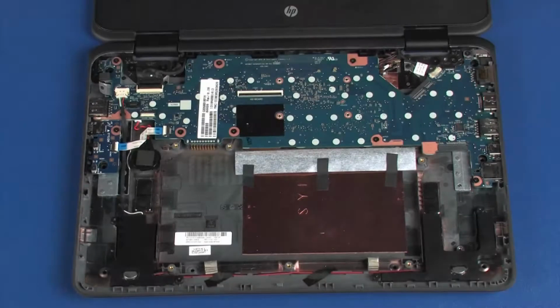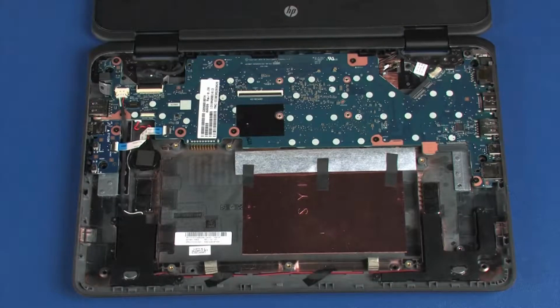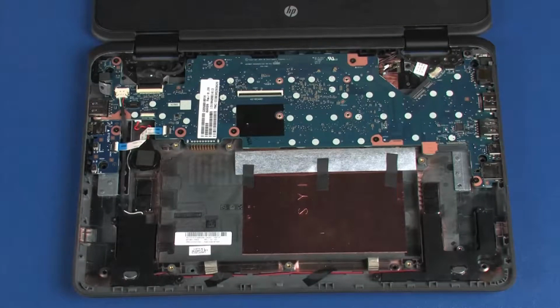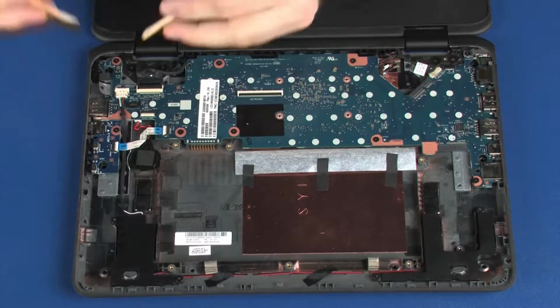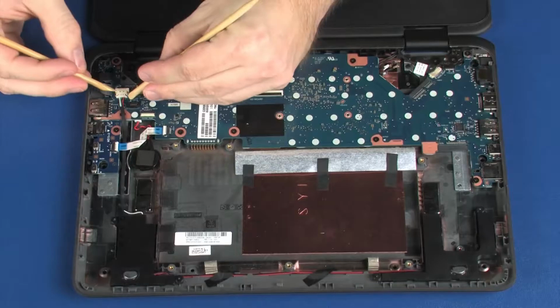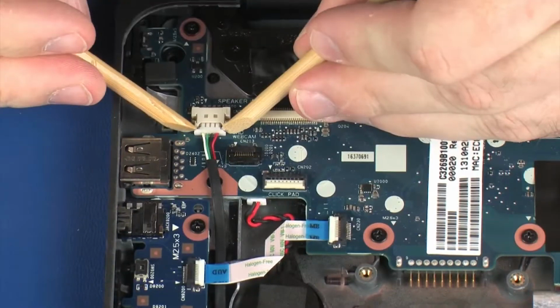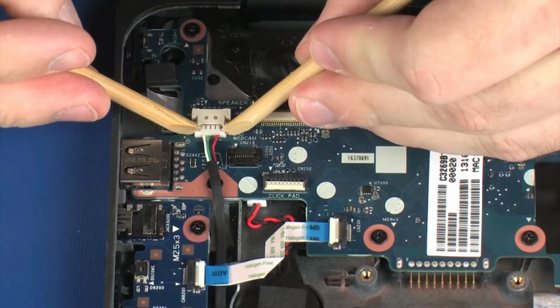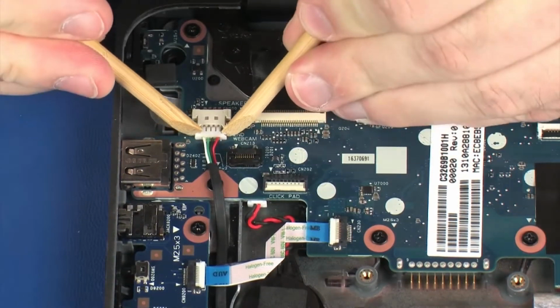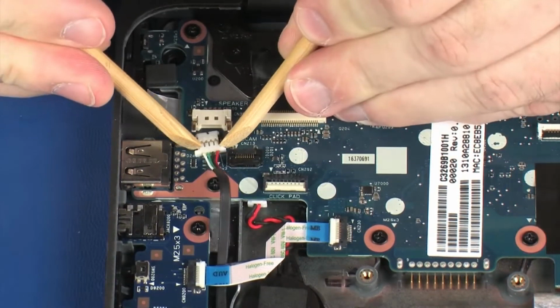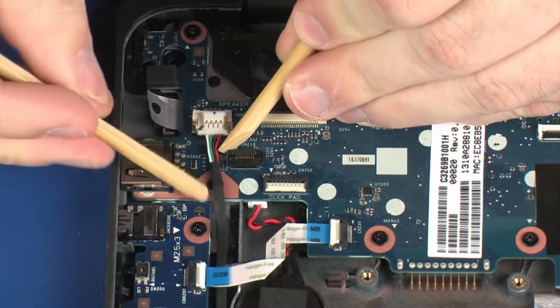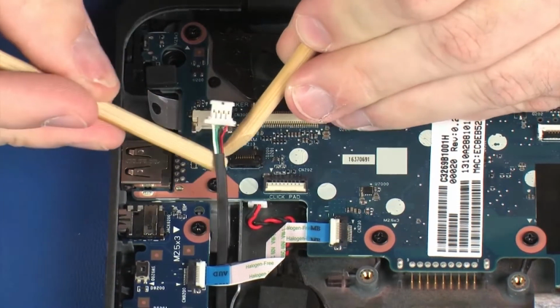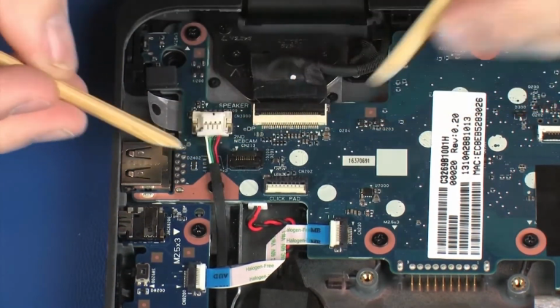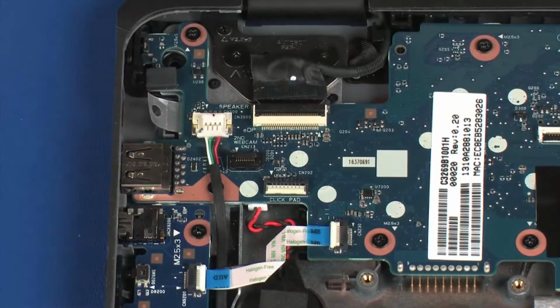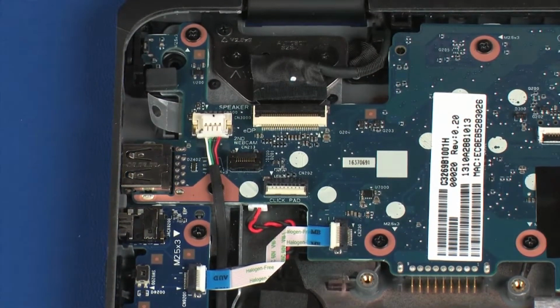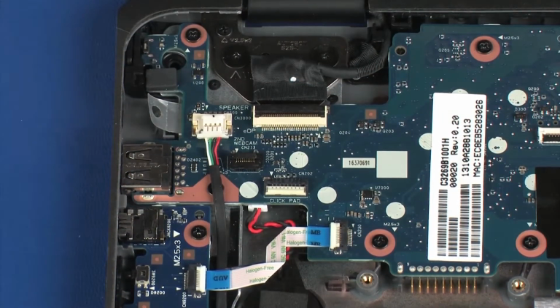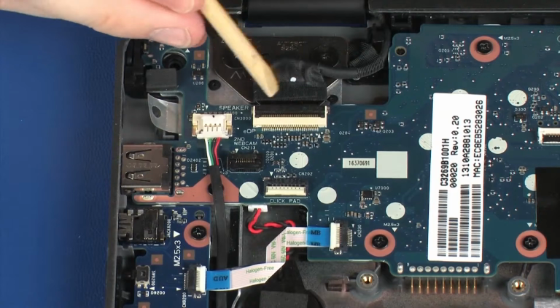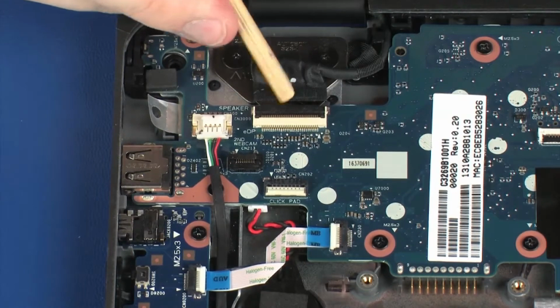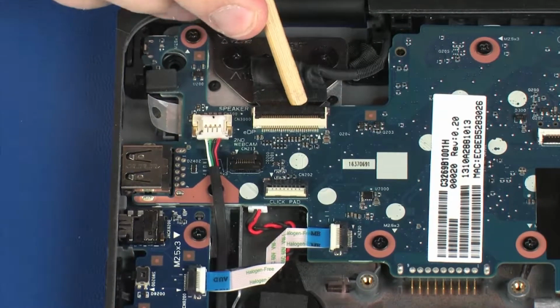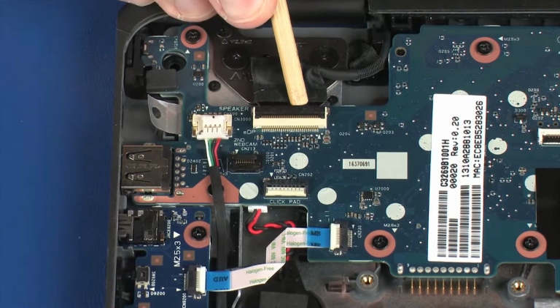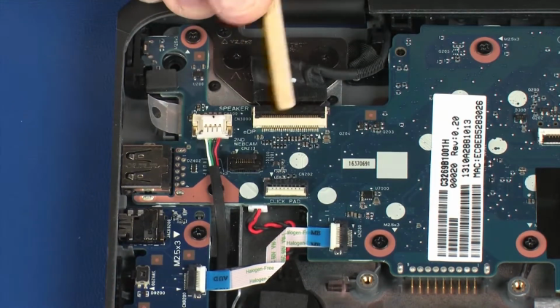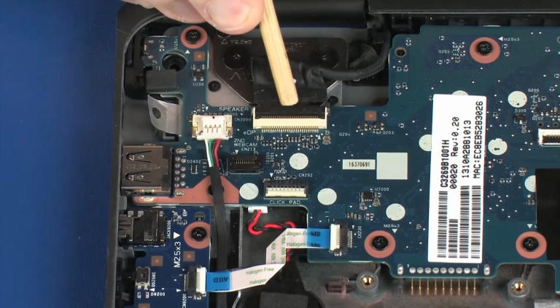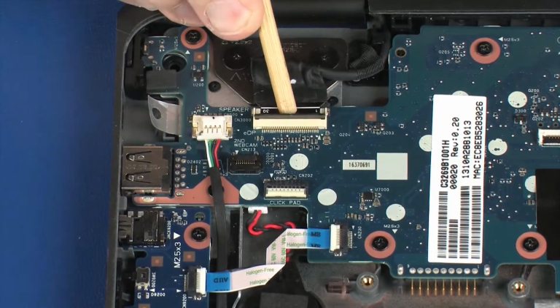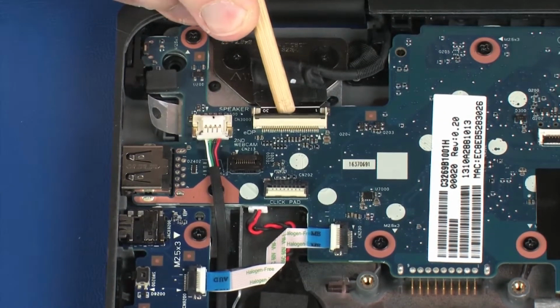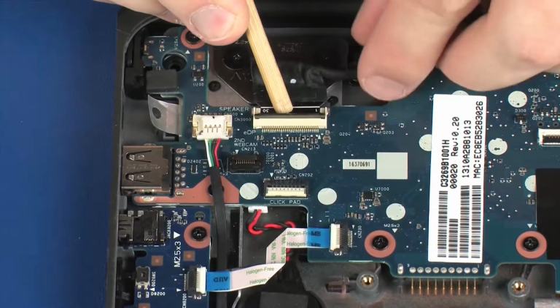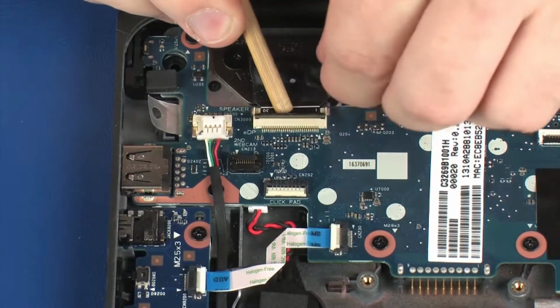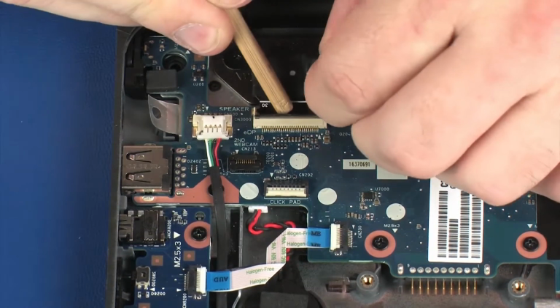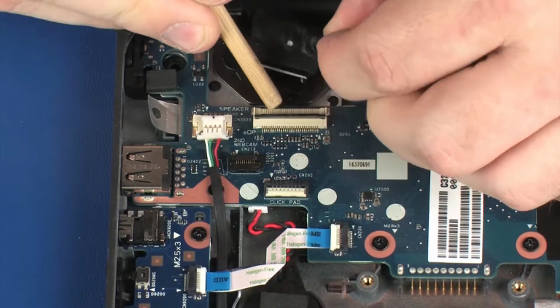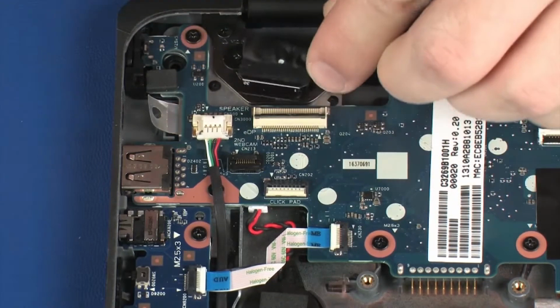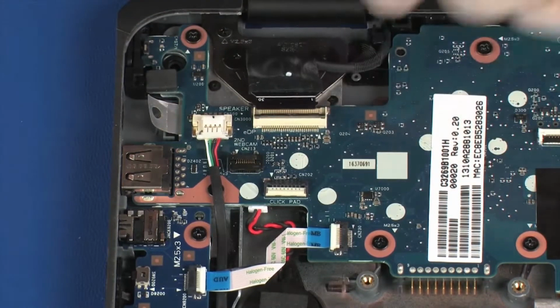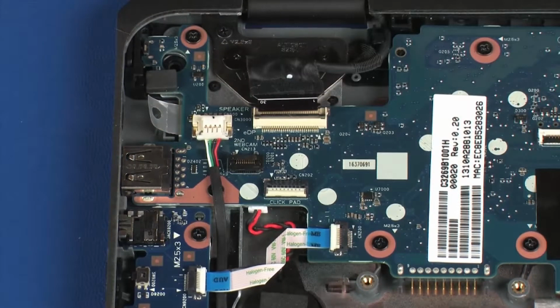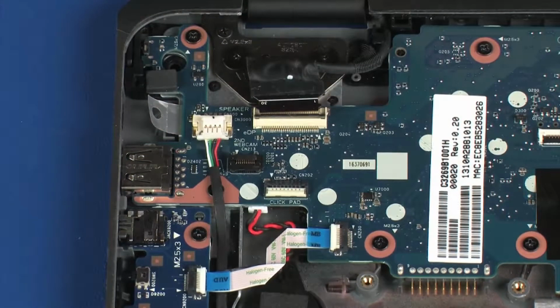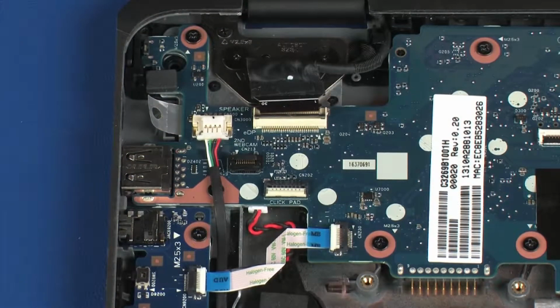Removal: Disconnect the speaker cable from its connector on the system board. Using minimal force, lift the locking bar up on the display panel ZIF connector and disconnect the display panel ribbon cable from the system board.